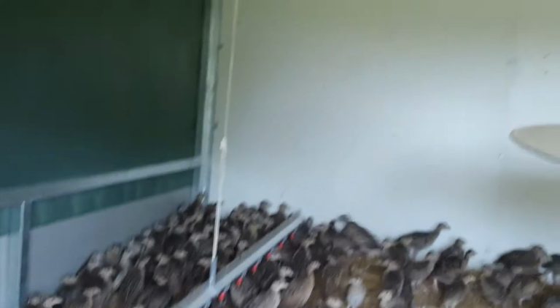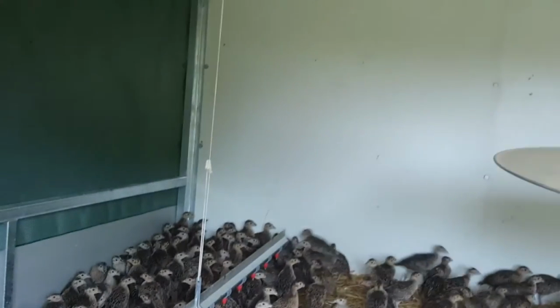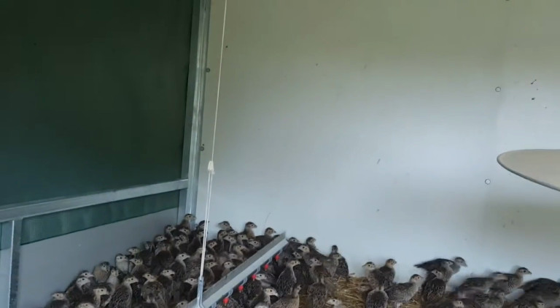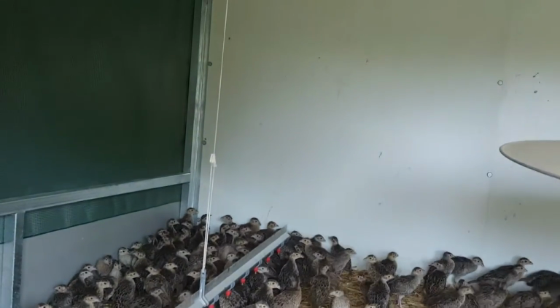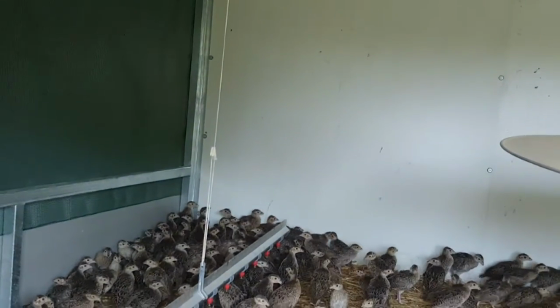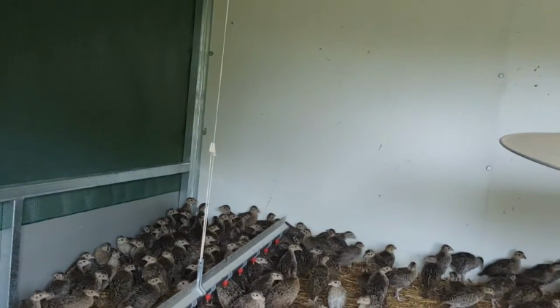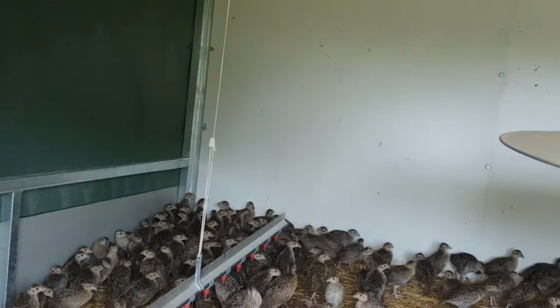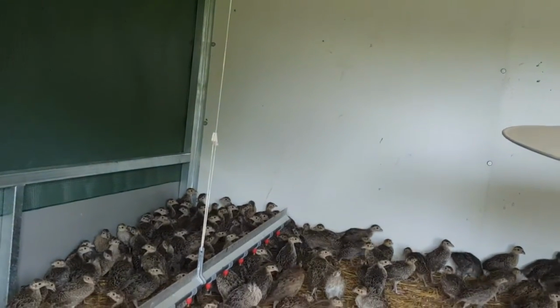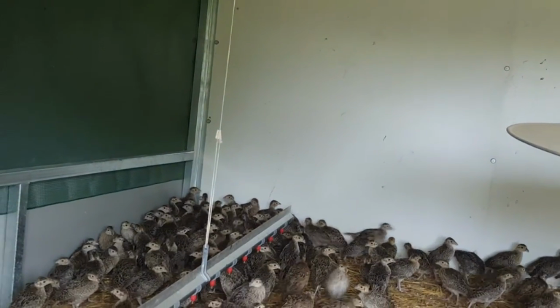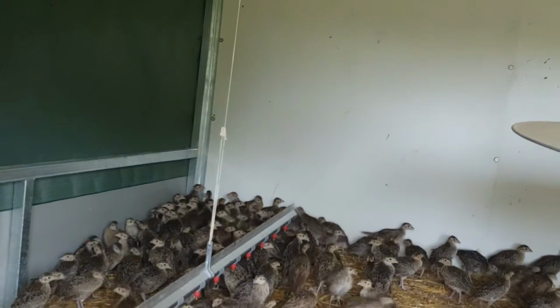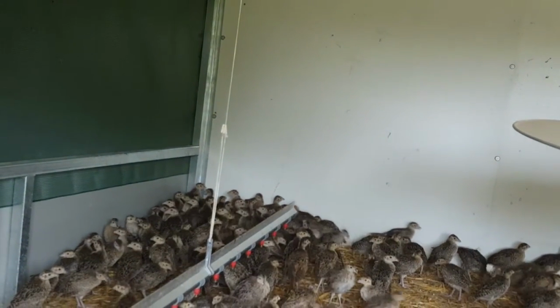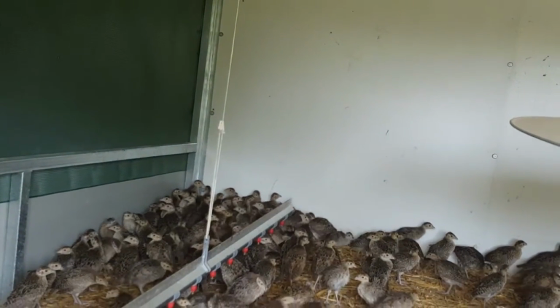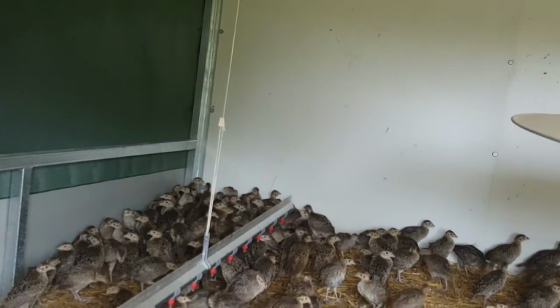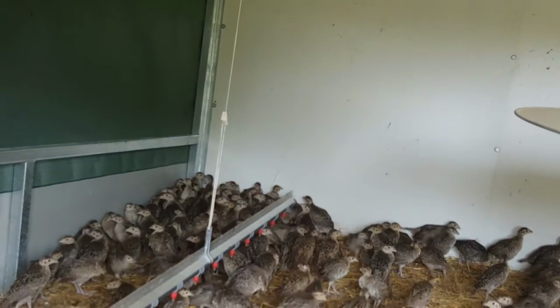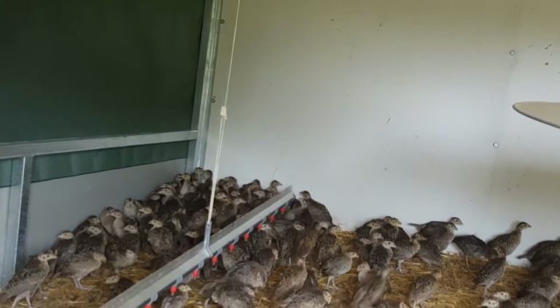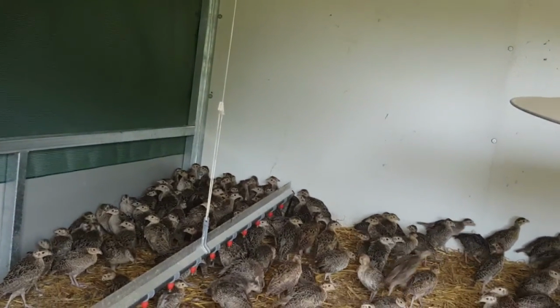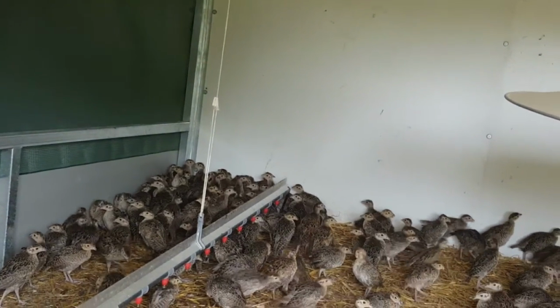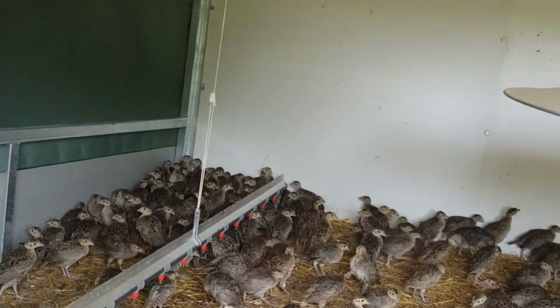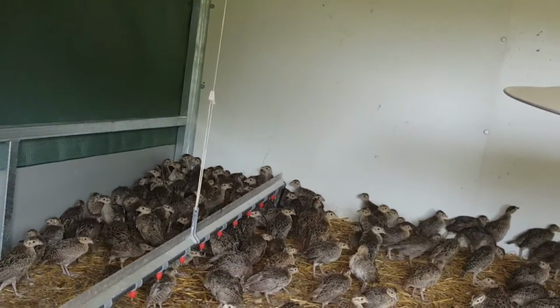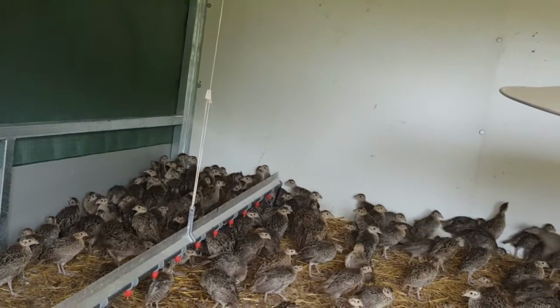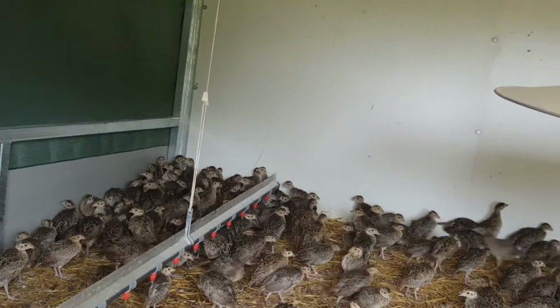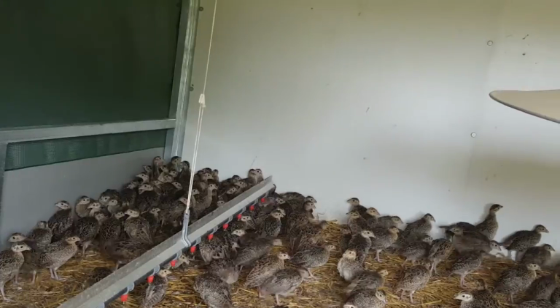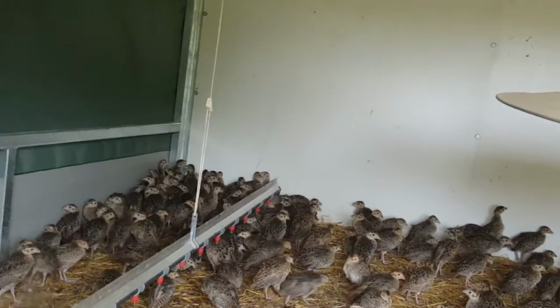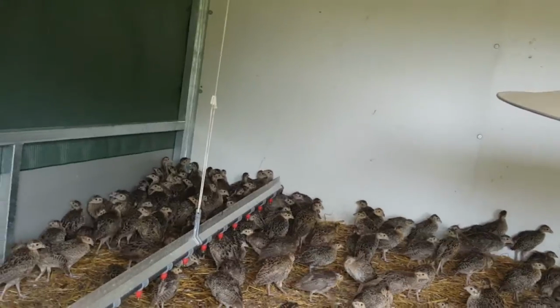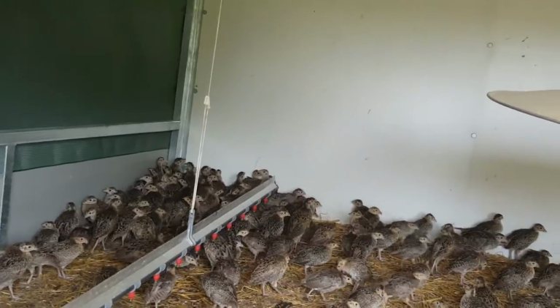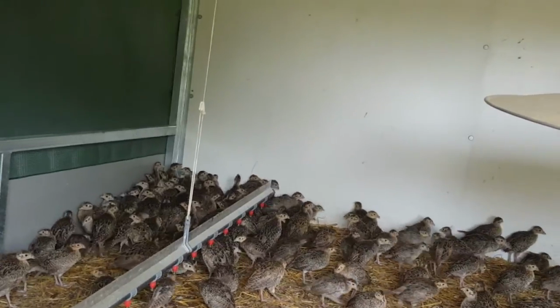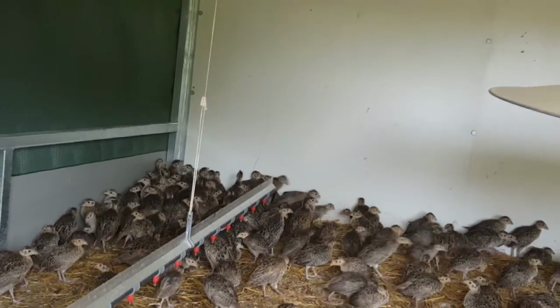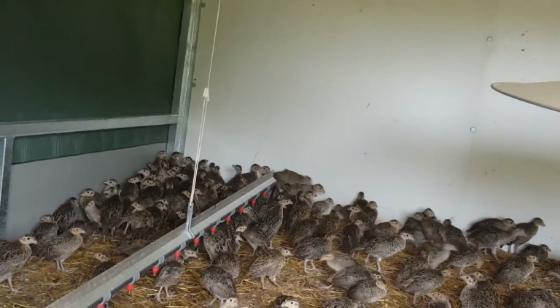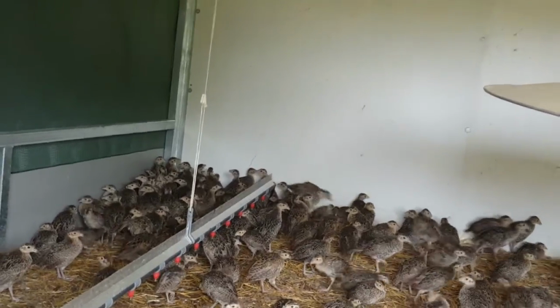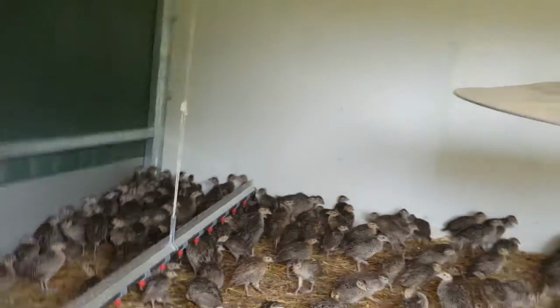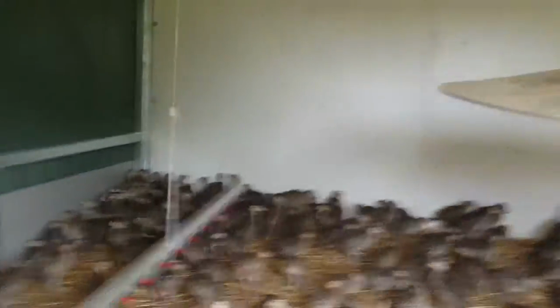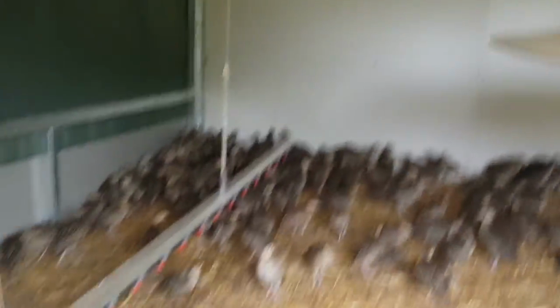There's a simple toggle adjuster, so you can adjust the height of the bars easily as the birds grow, and for initial setup it's a one second job that just slides and locks.